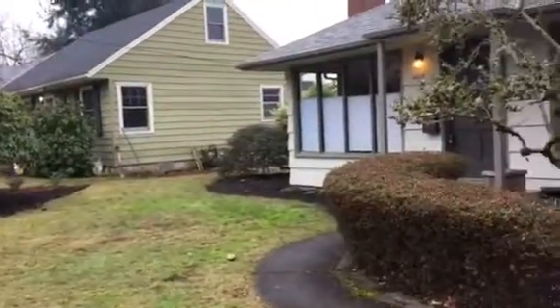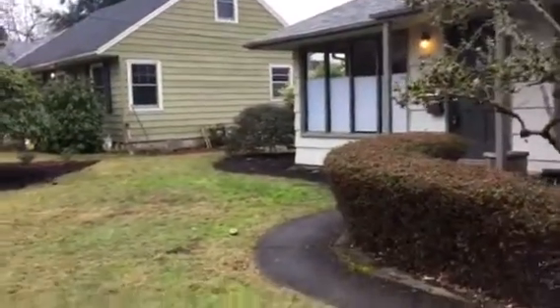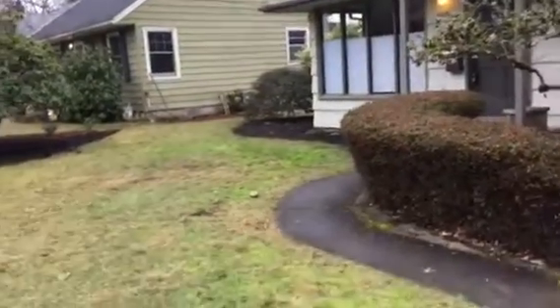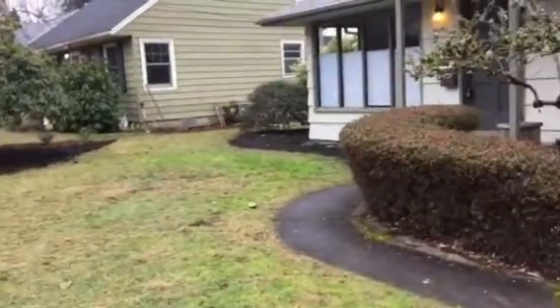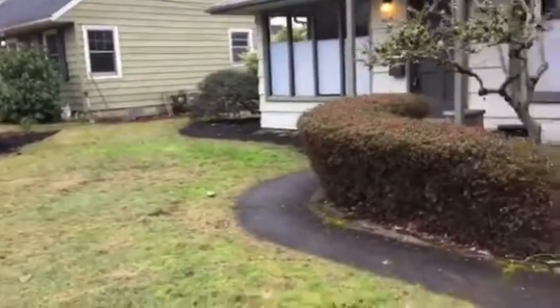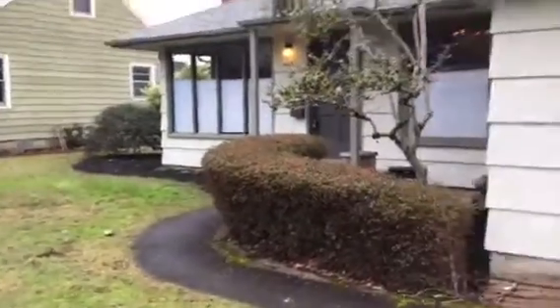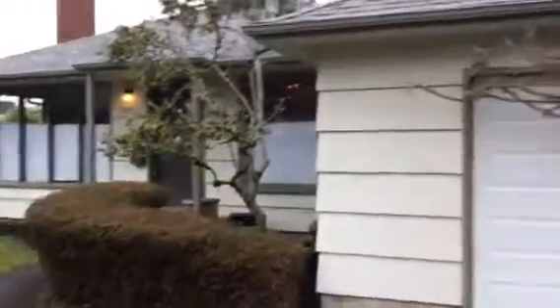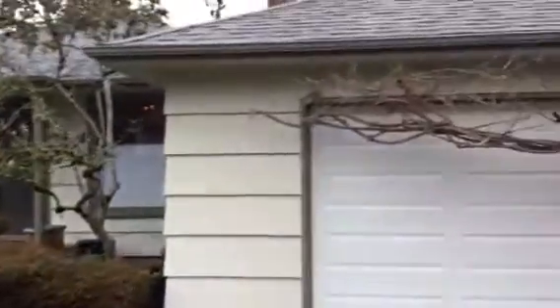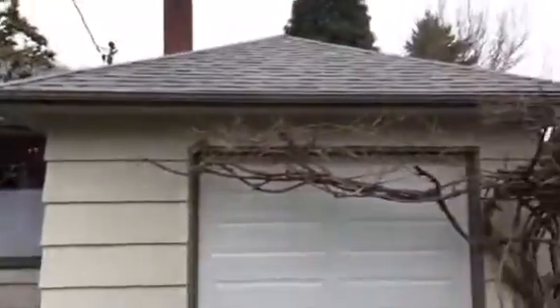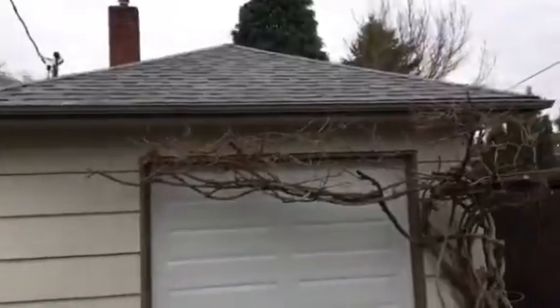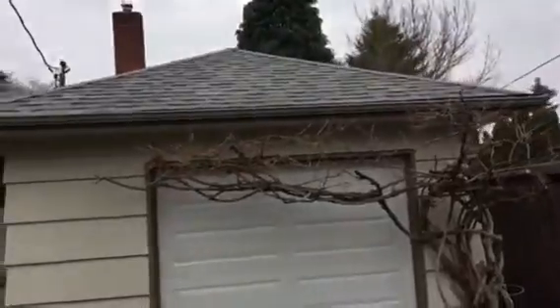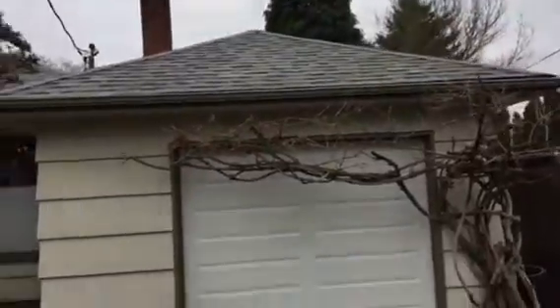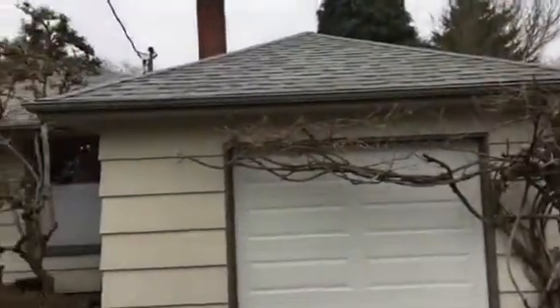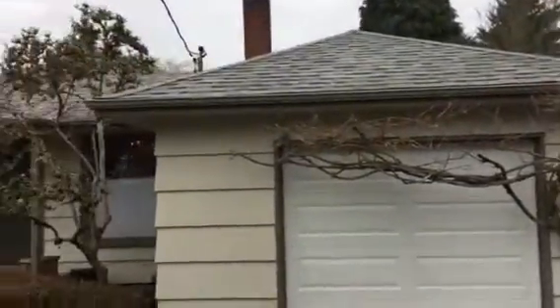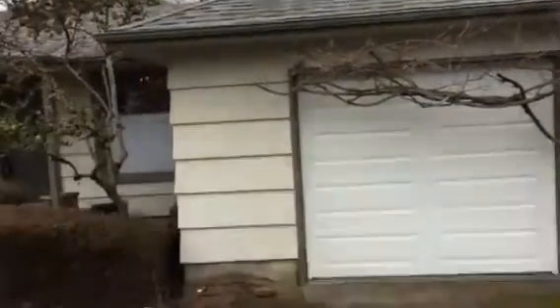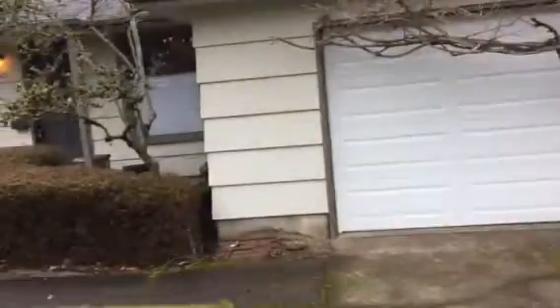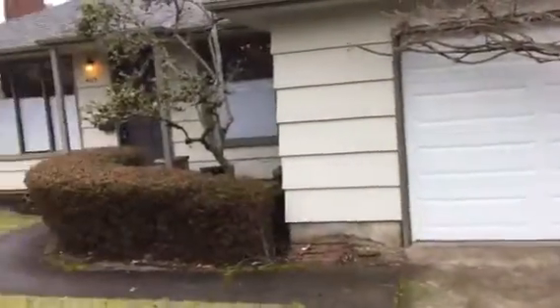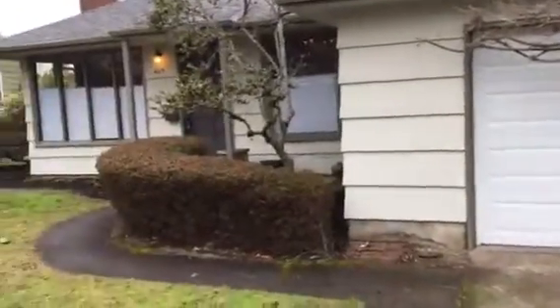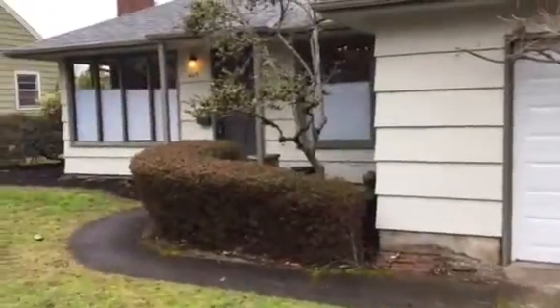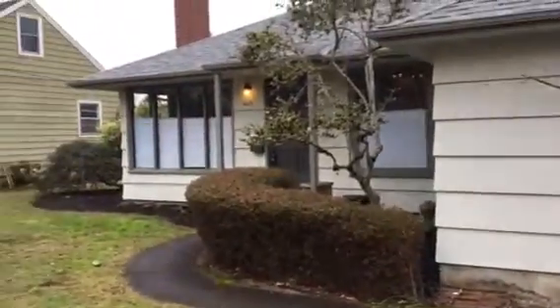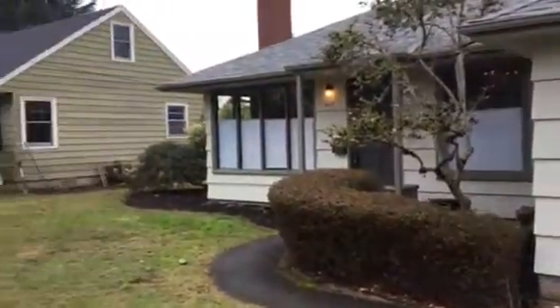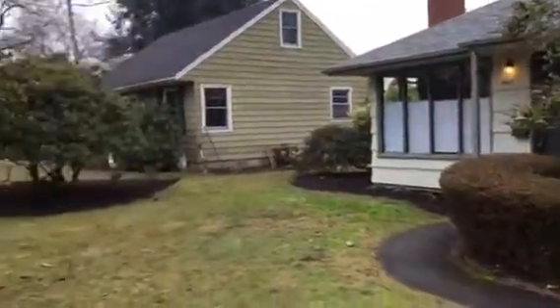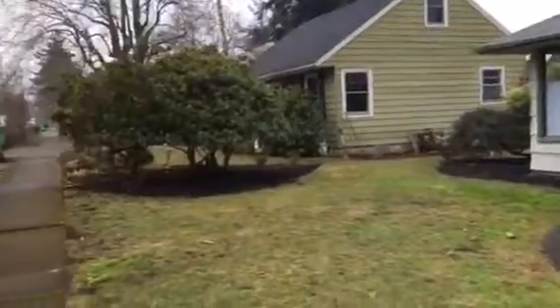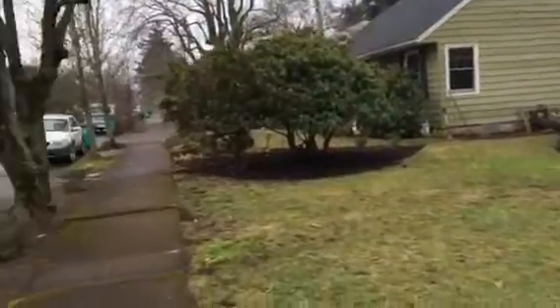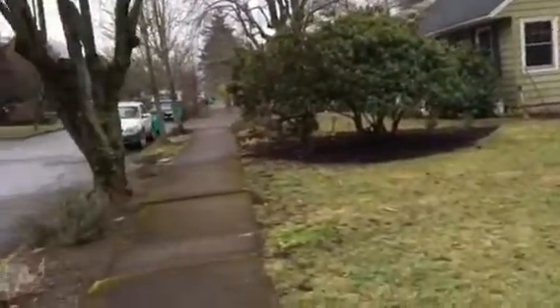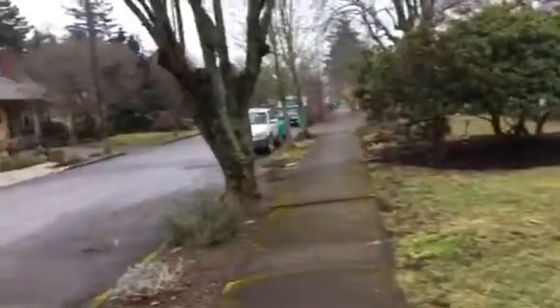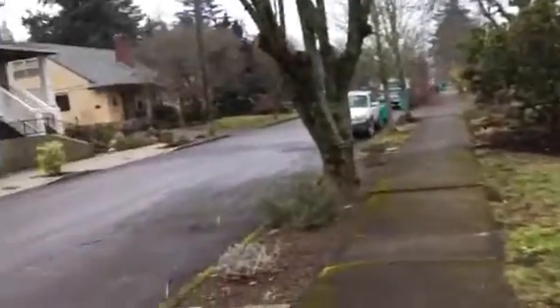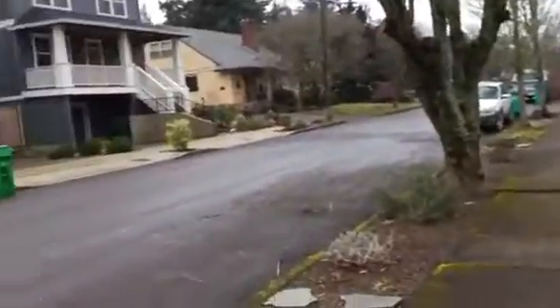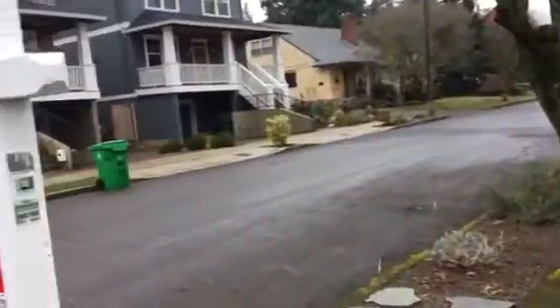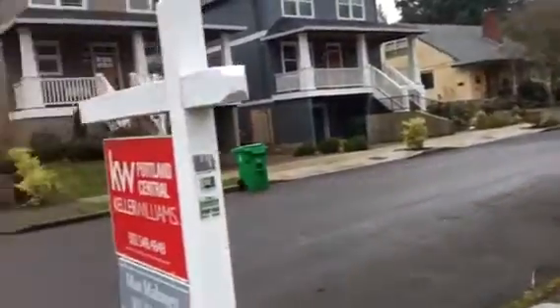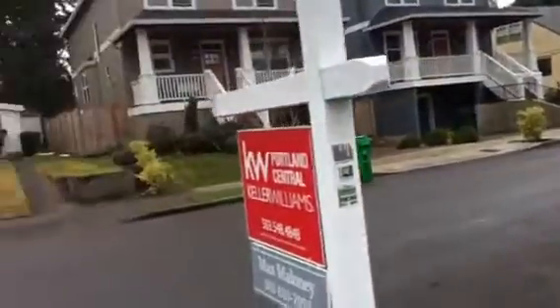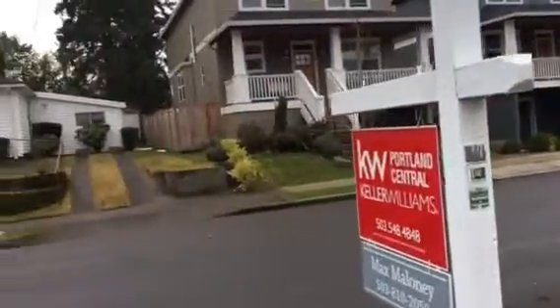I'm at 4619 Northeast Skidmore. Here is the front of the house. It's got a new roof on it, cedar siding, and the siding looks like it's in good shape. Great location, nice neighborhood.